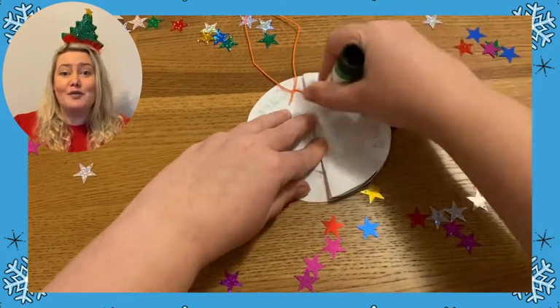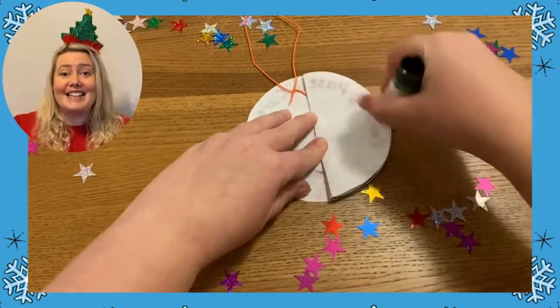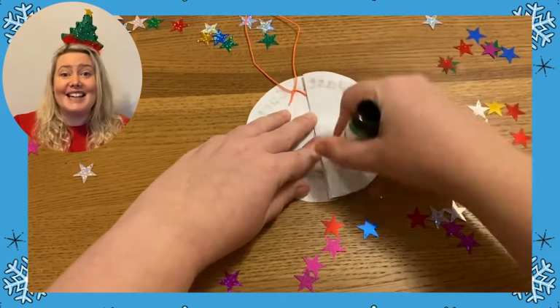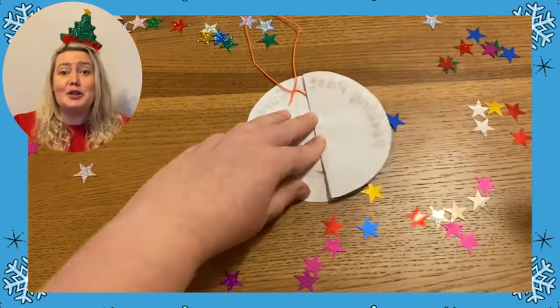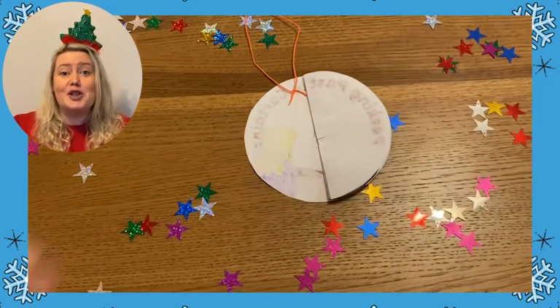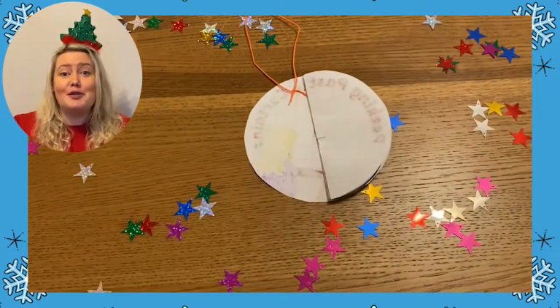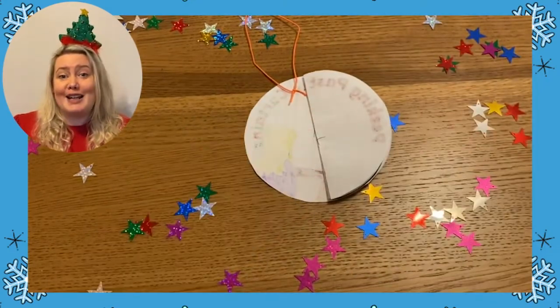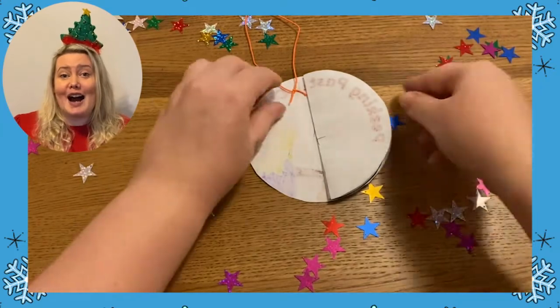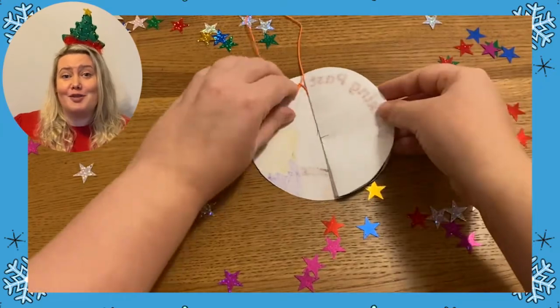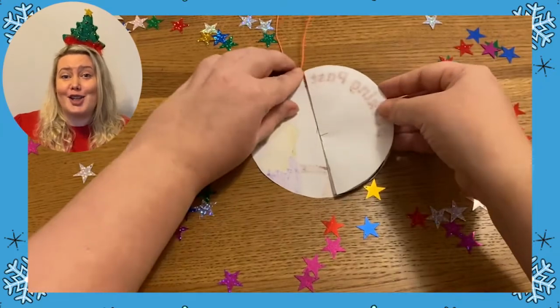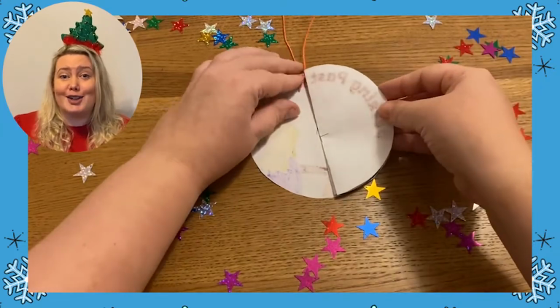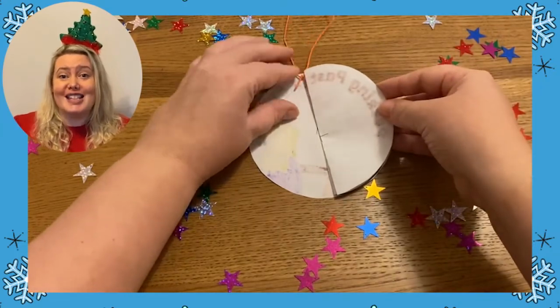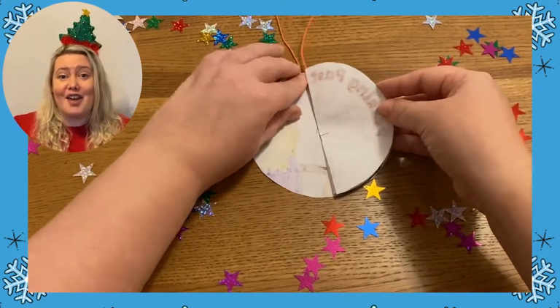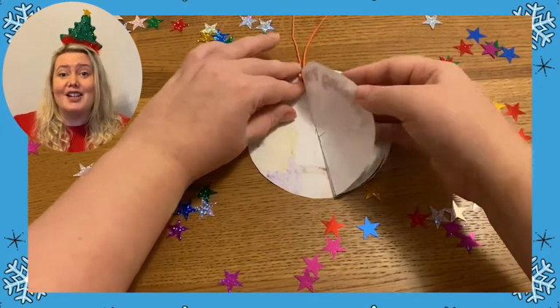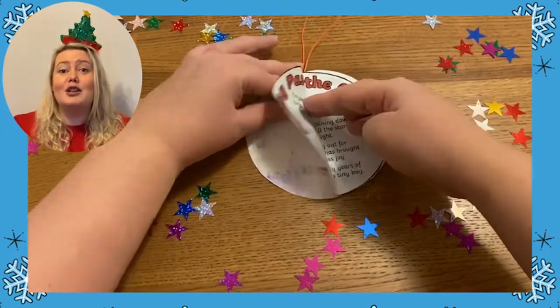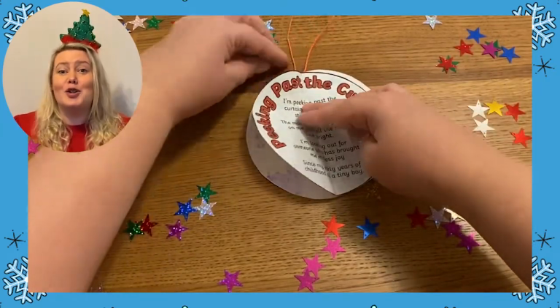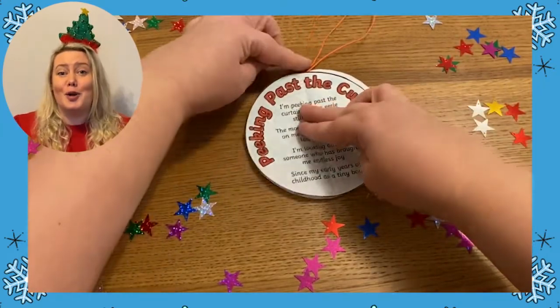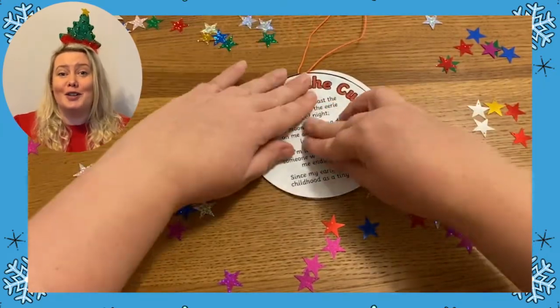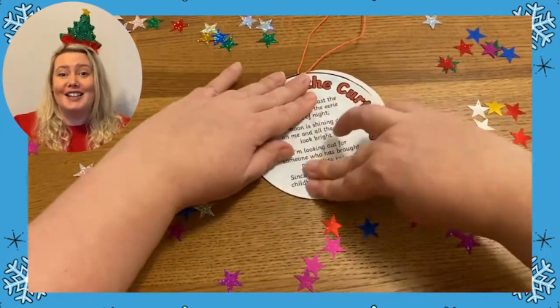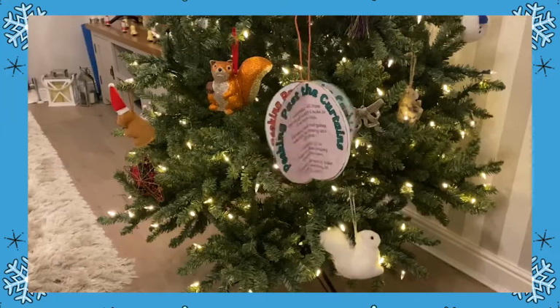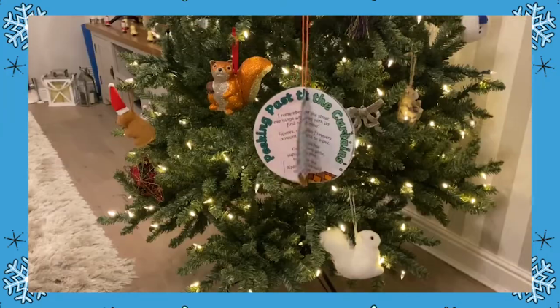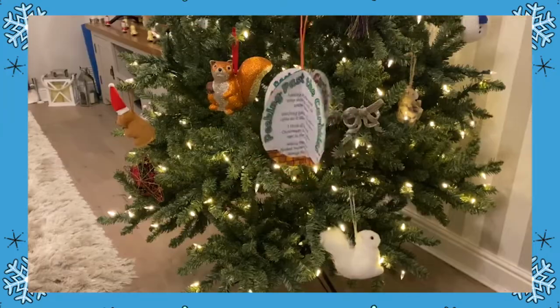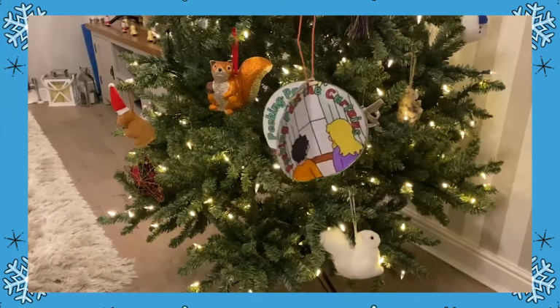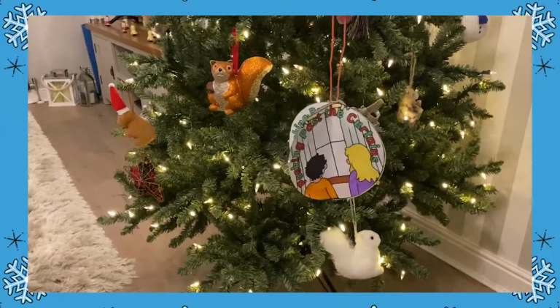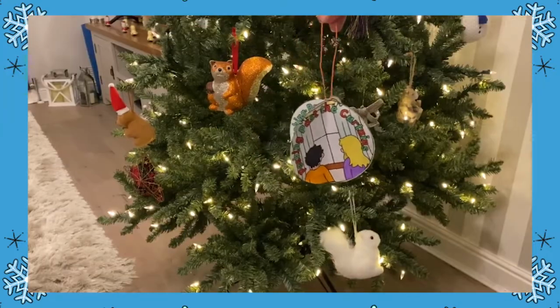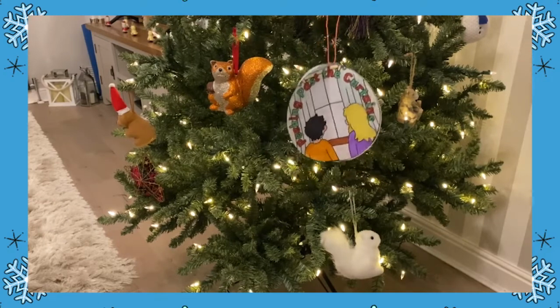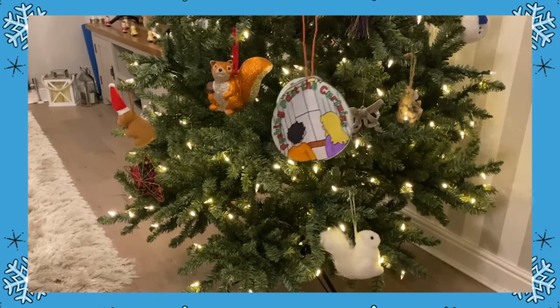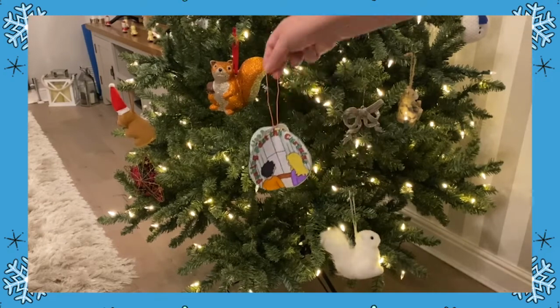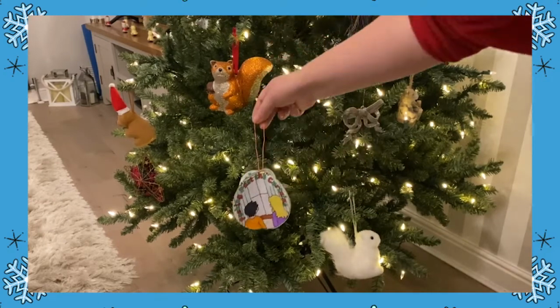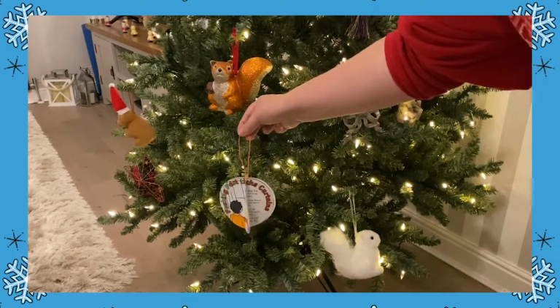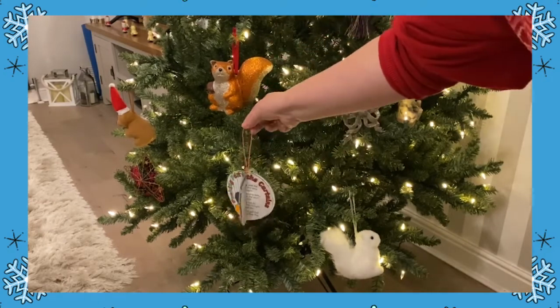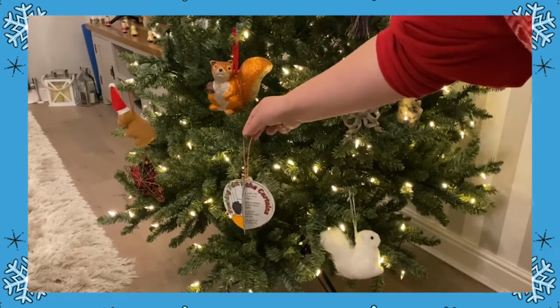Finally, glue the two remaining halves of your circles together to close your bauble. Now you just need to find somewhere to hang your Christmas poem bauble.